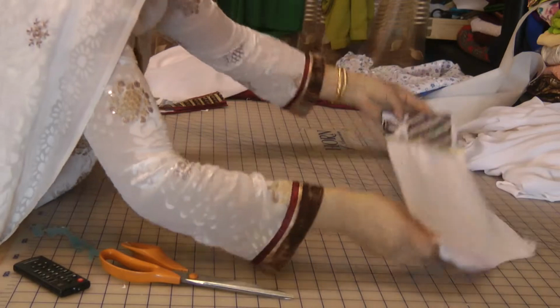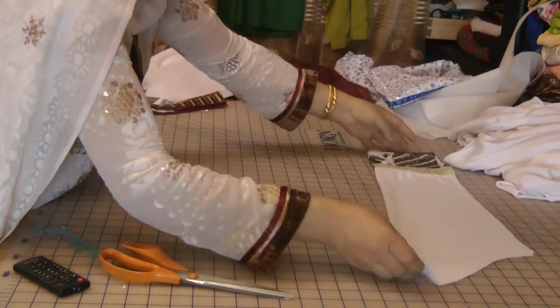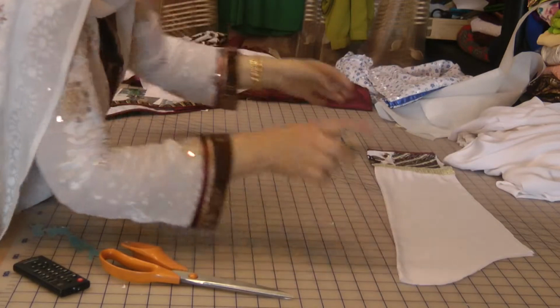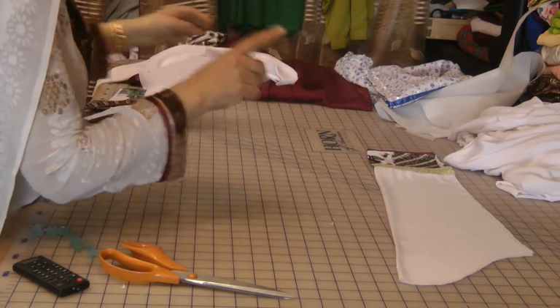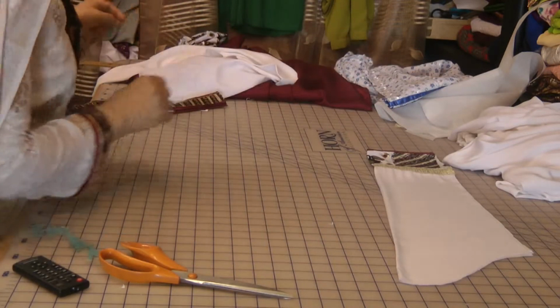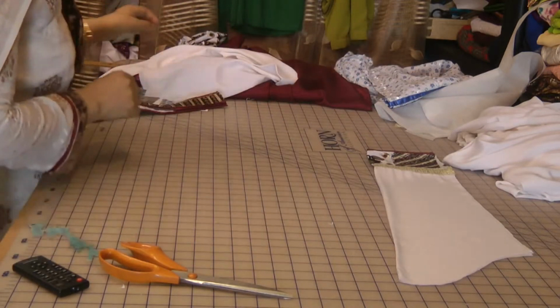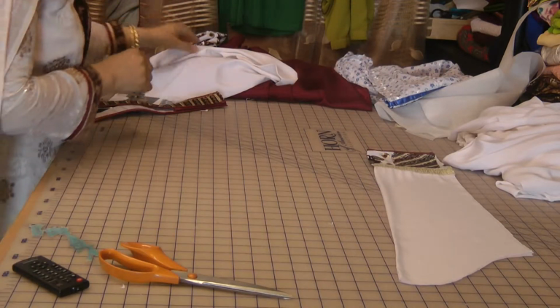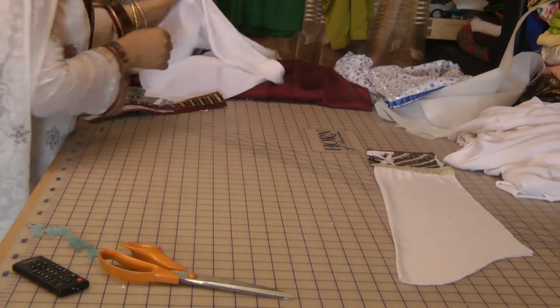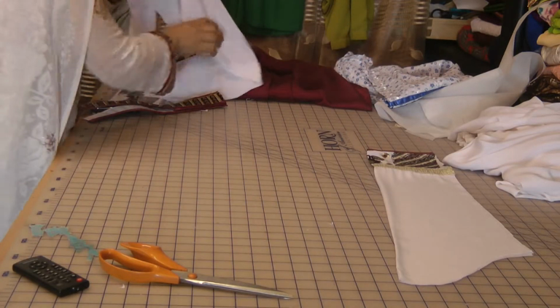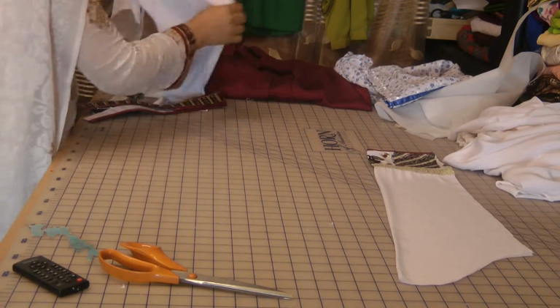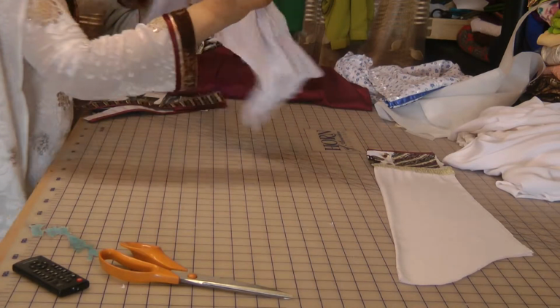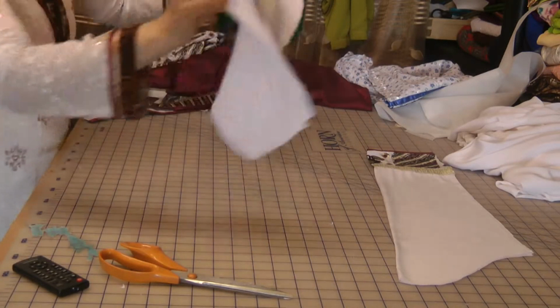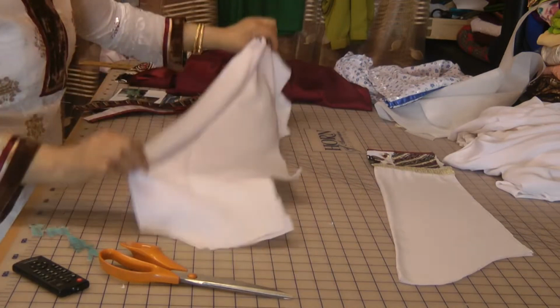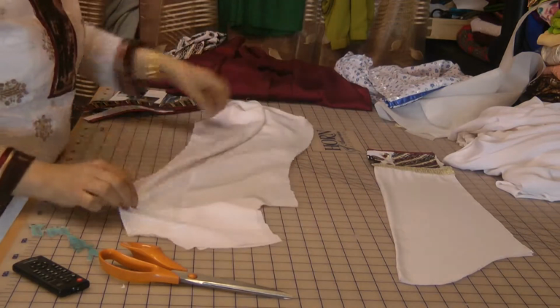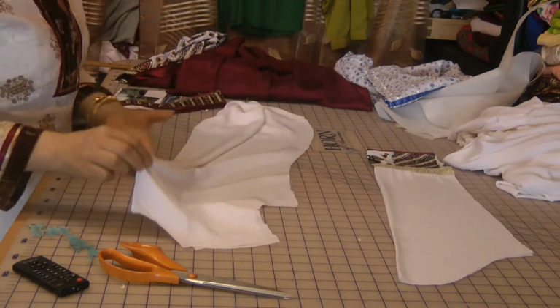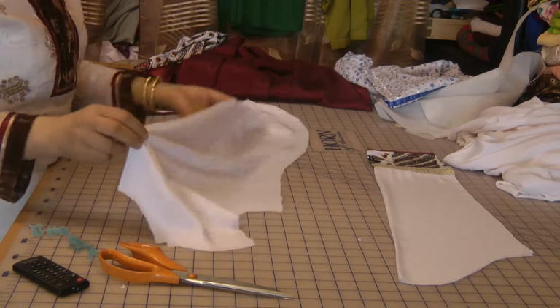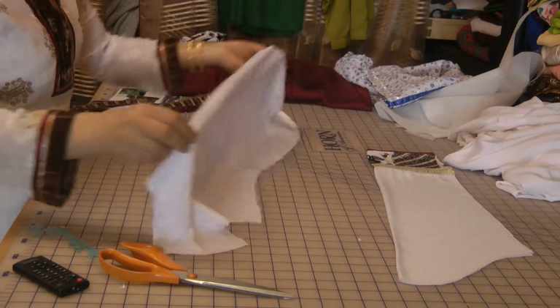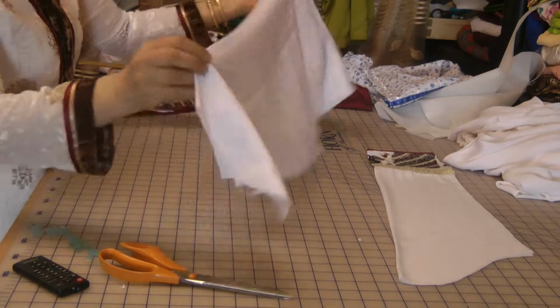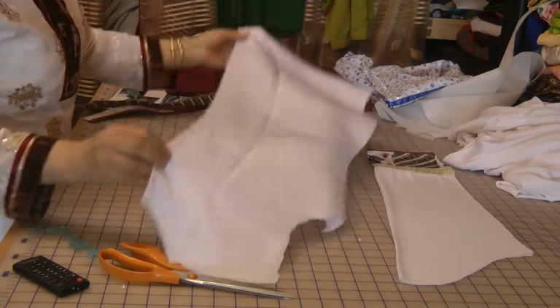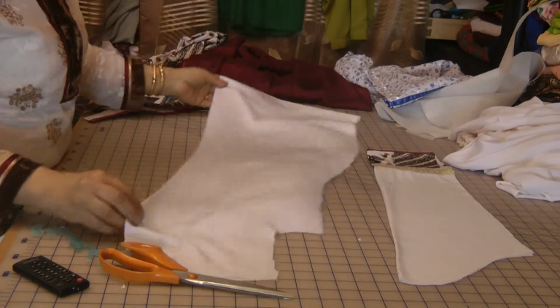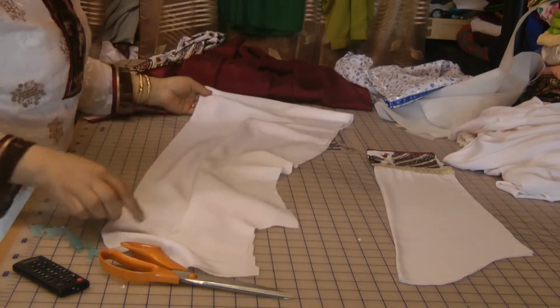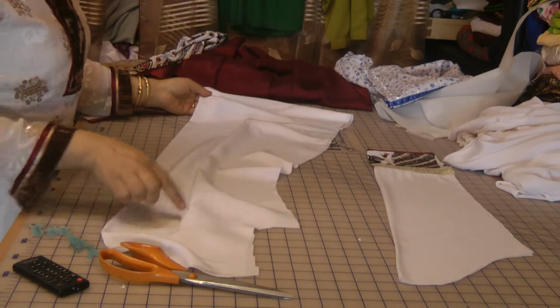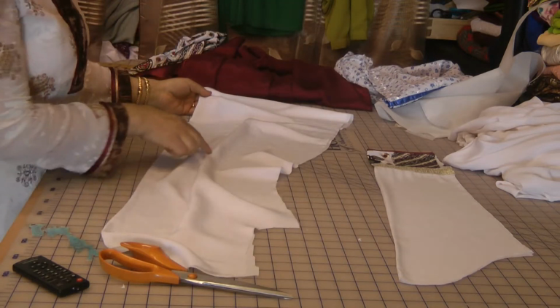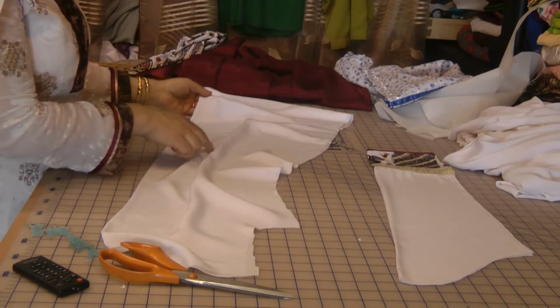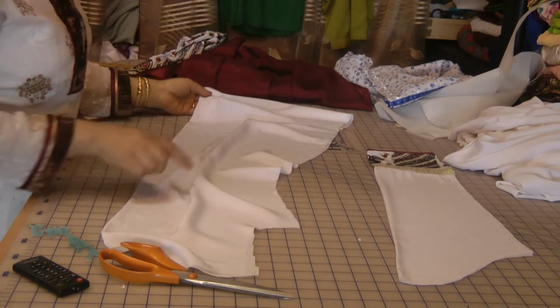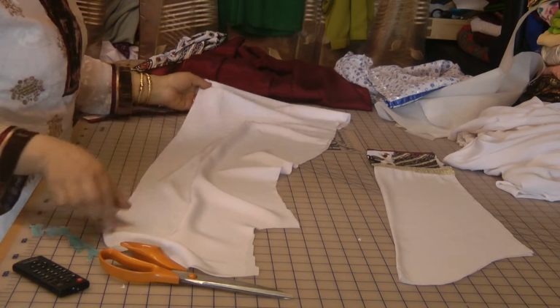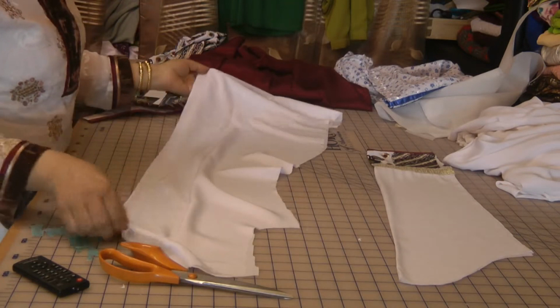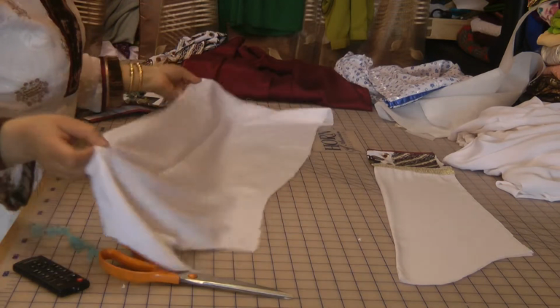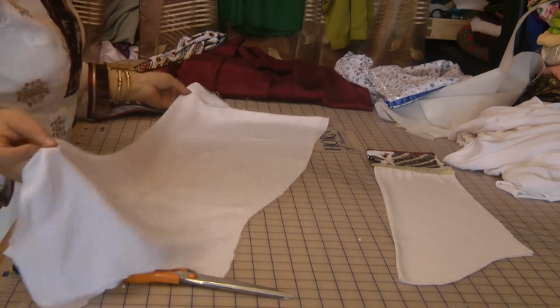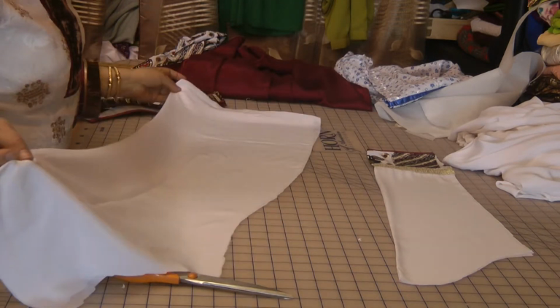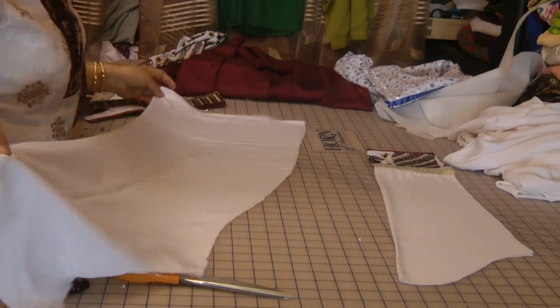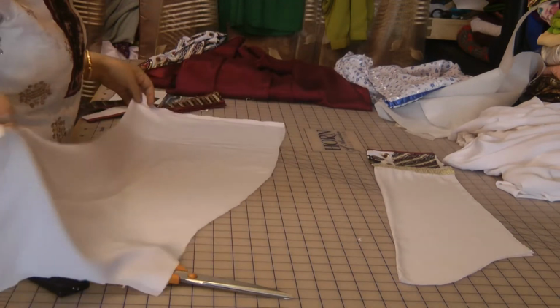Now the back of the dress, I've not attached it or anything, but I have iron marked it for where my darts are going to be placed.